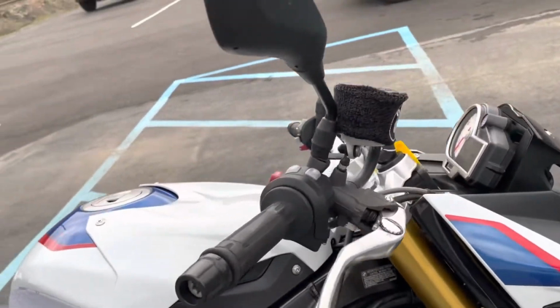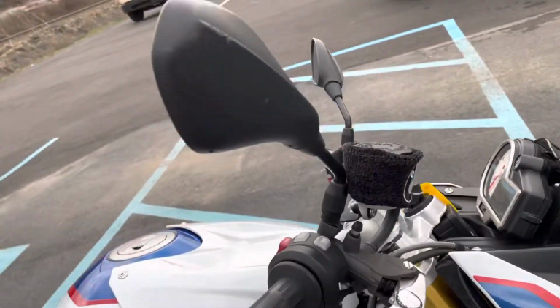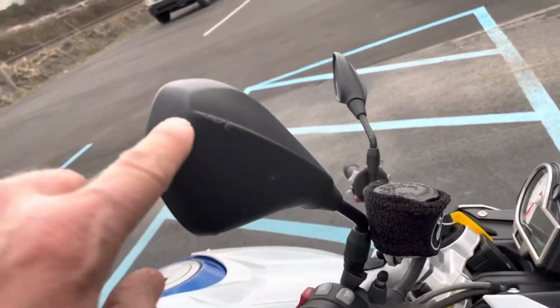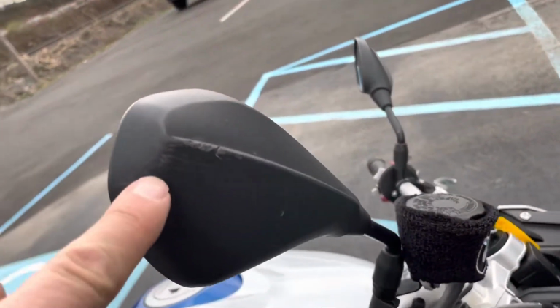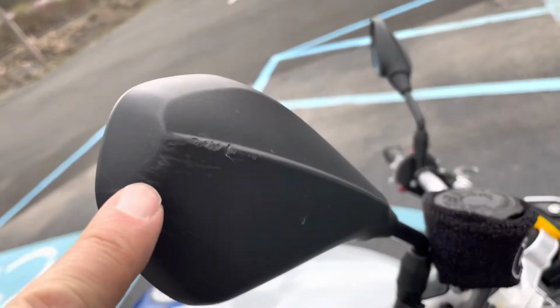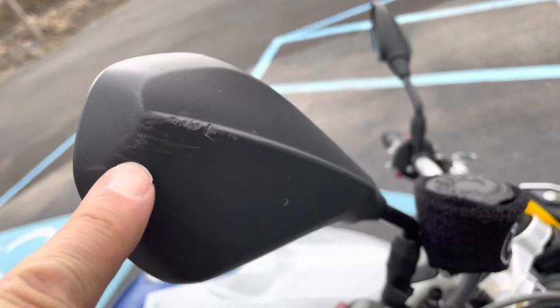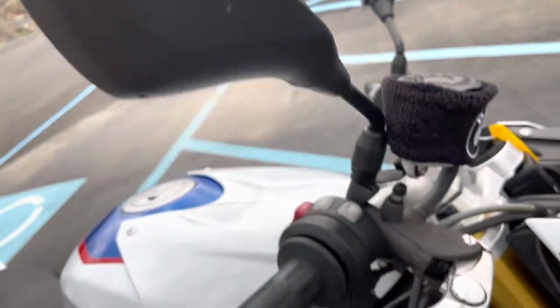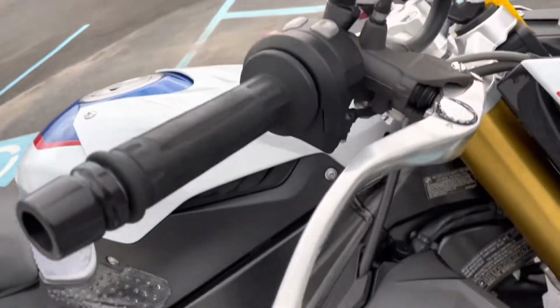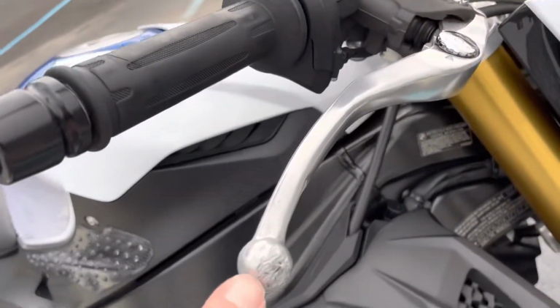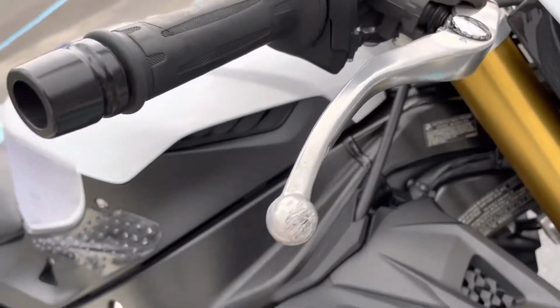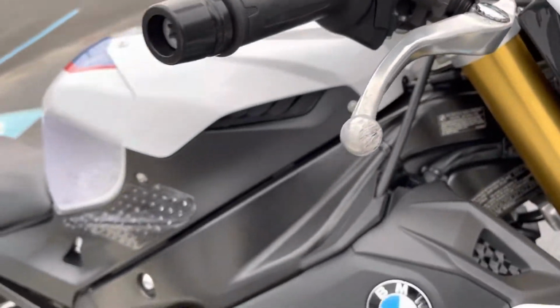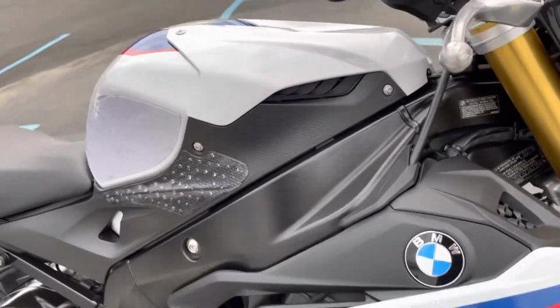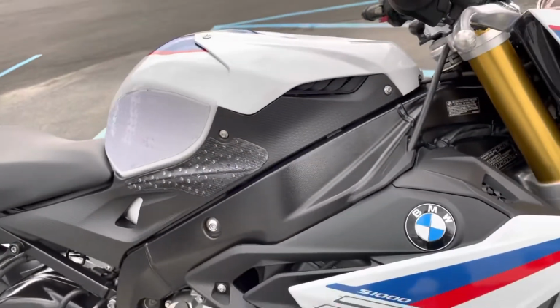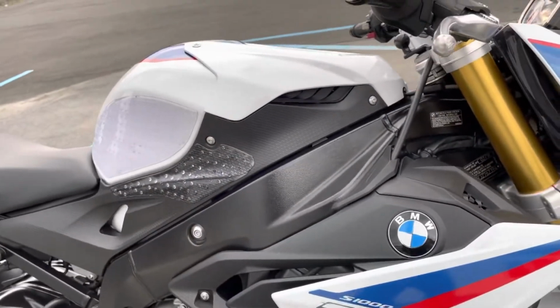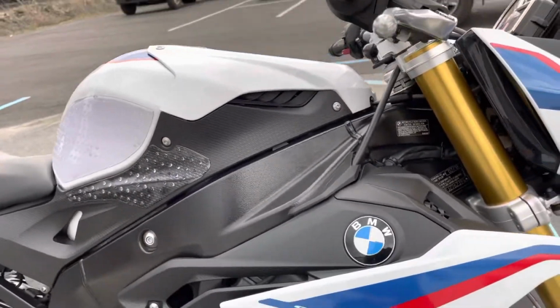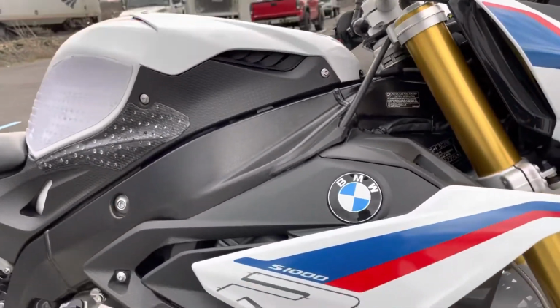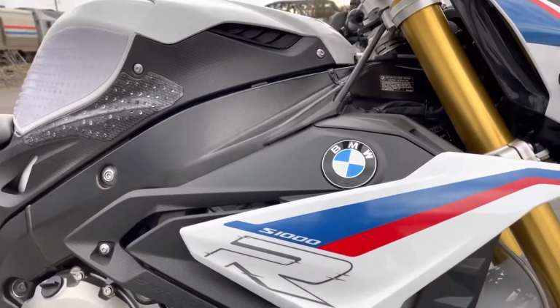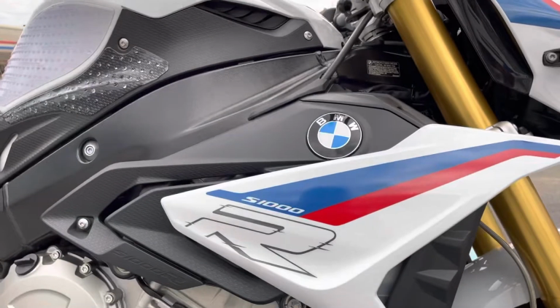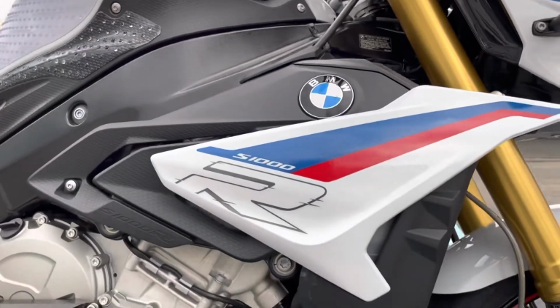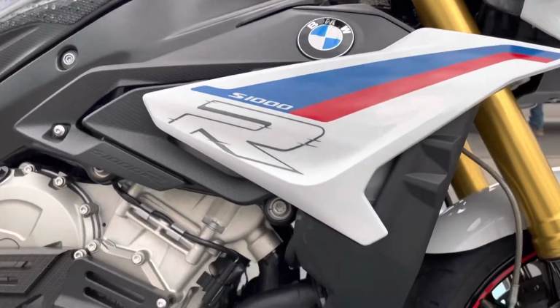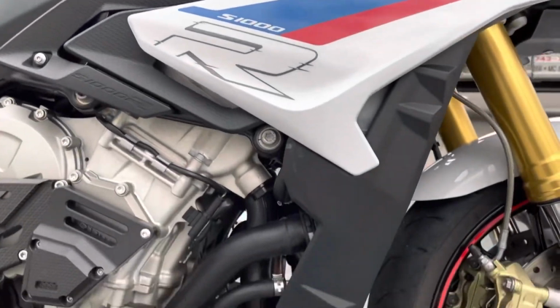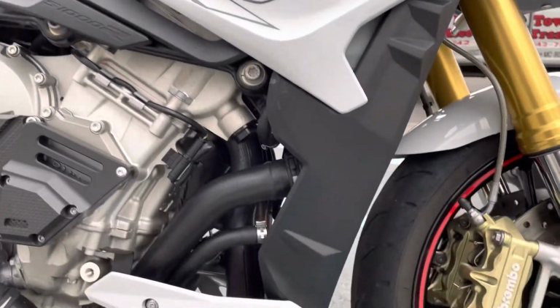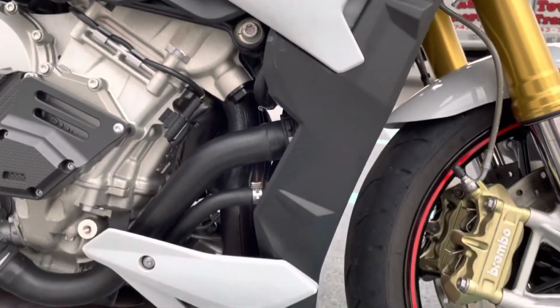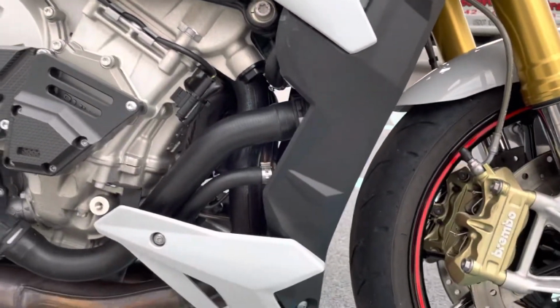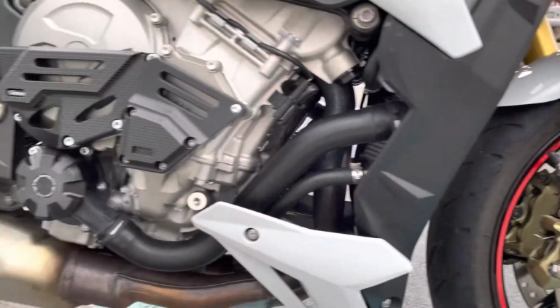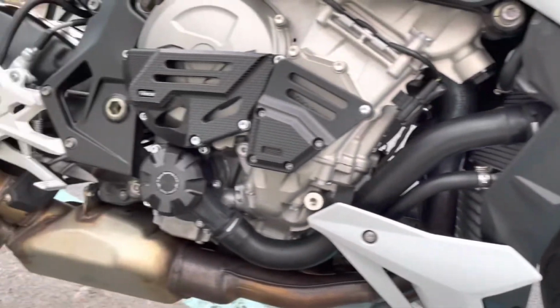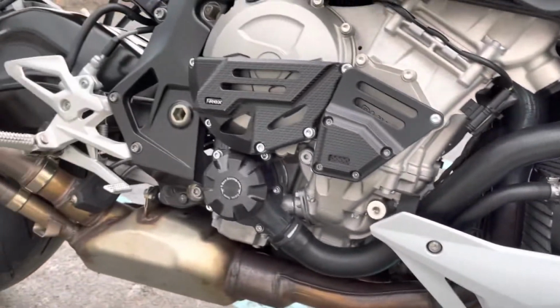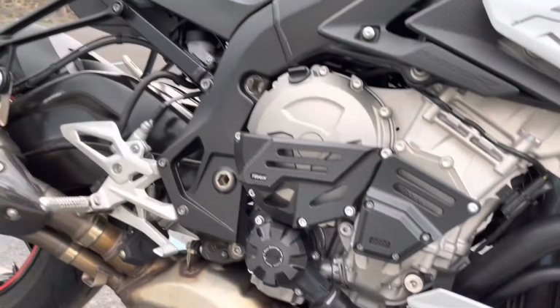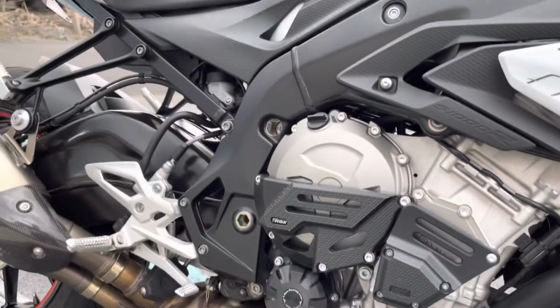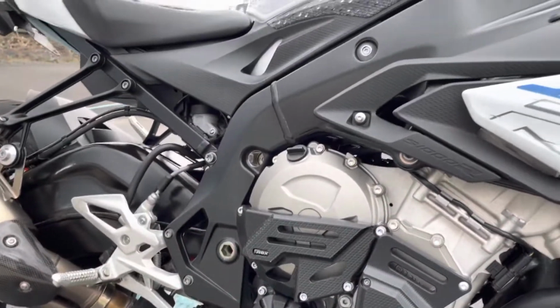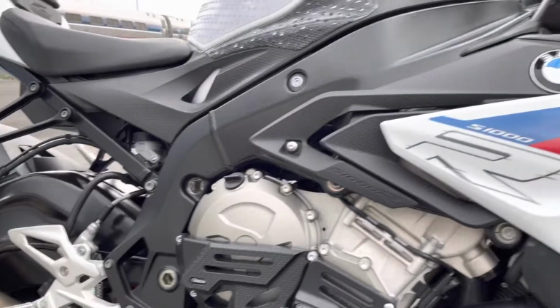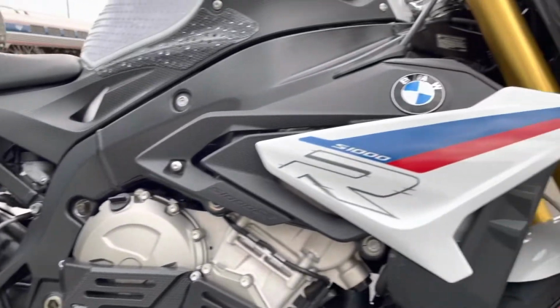Our right-hand mirror has some scratches on it. There's a brake cover for the flashers. All looks good on each side of the bike.